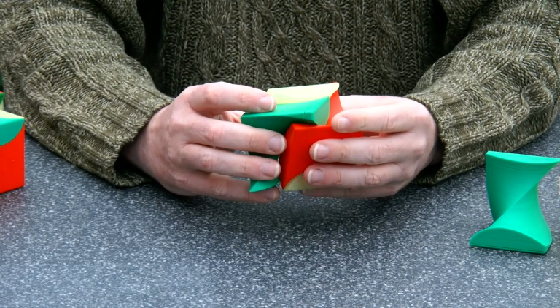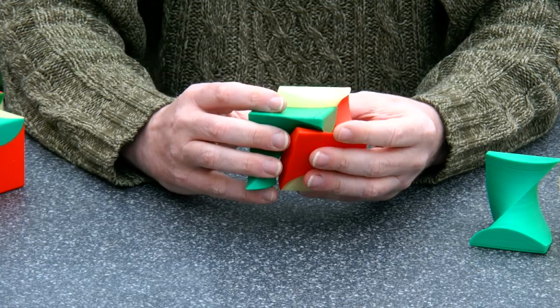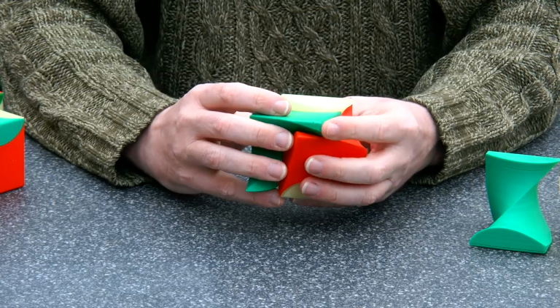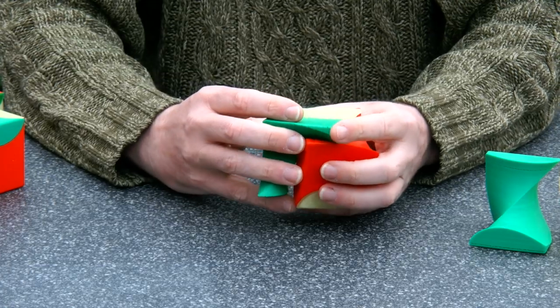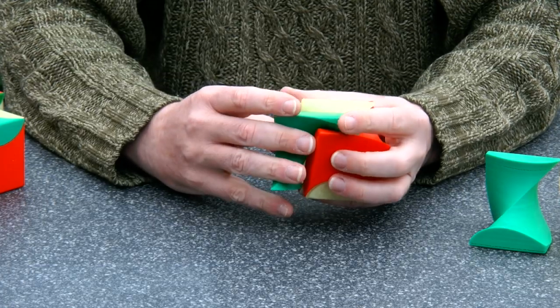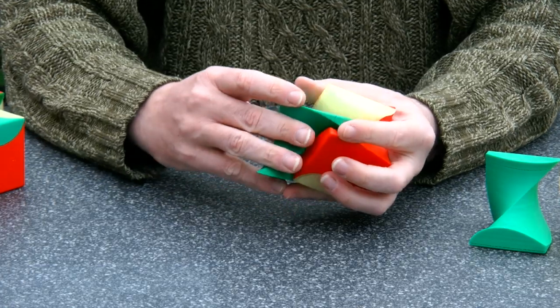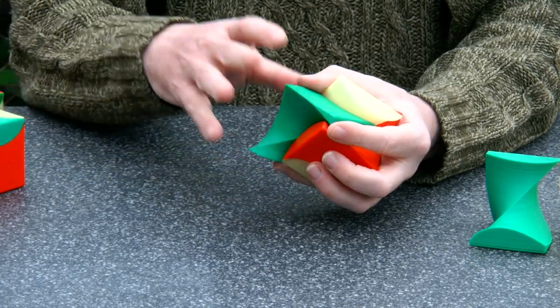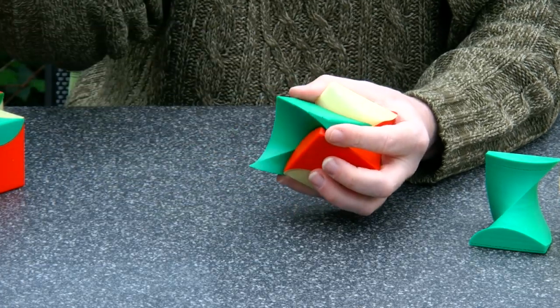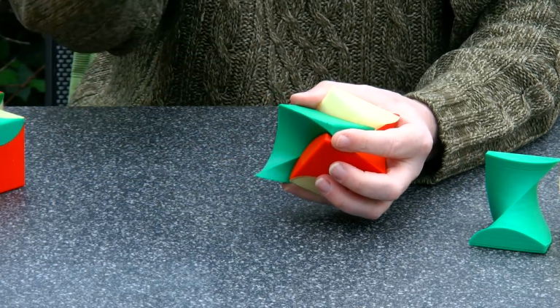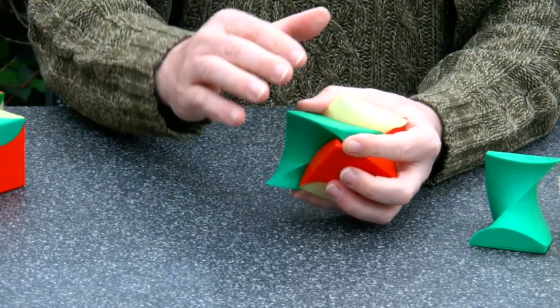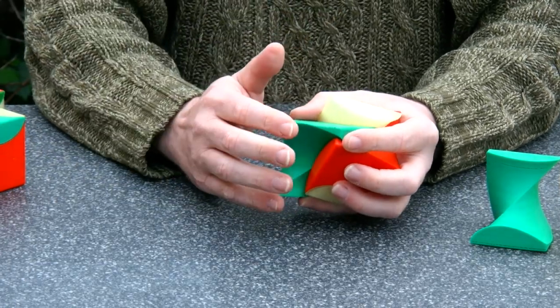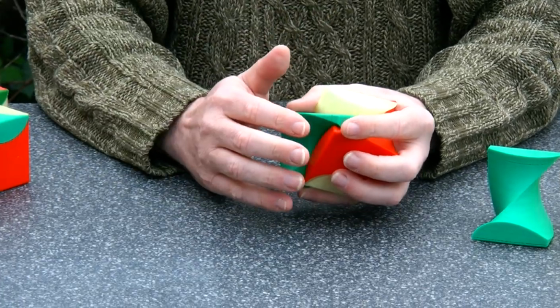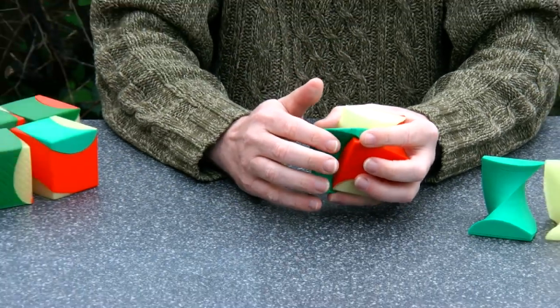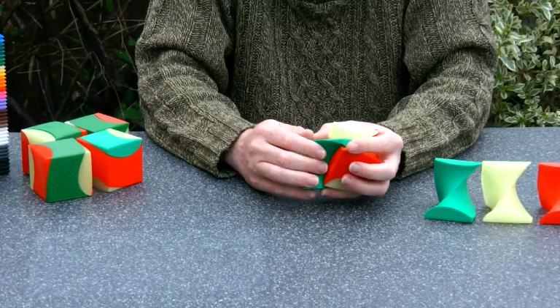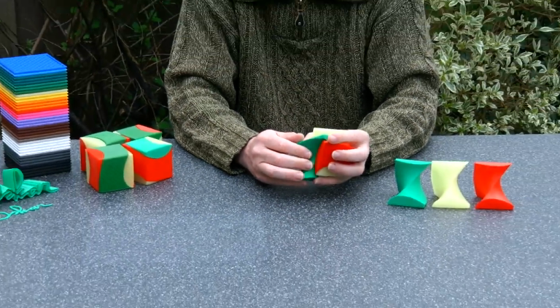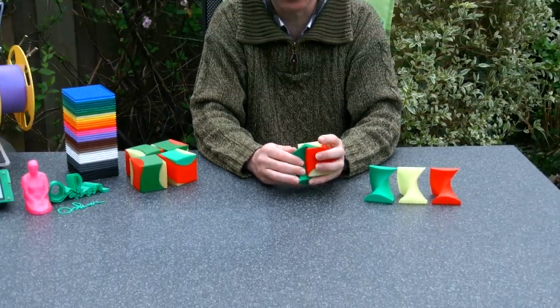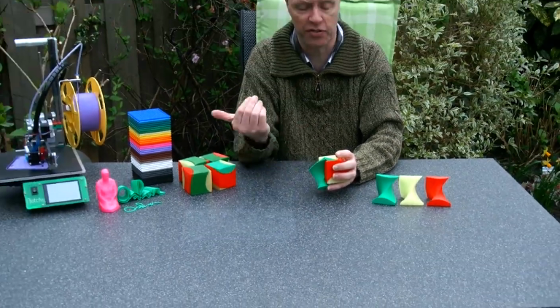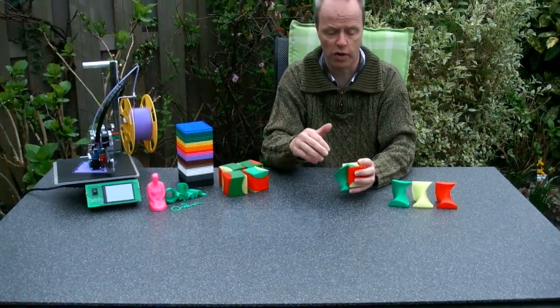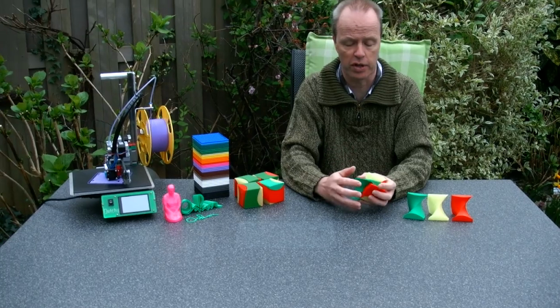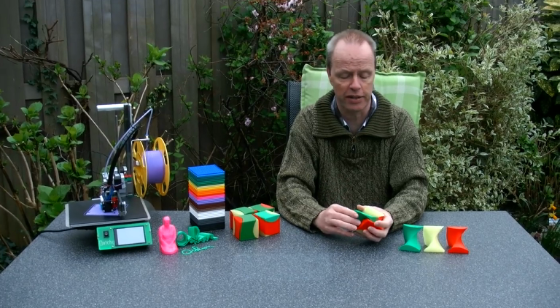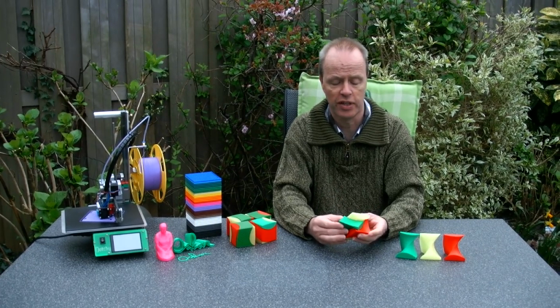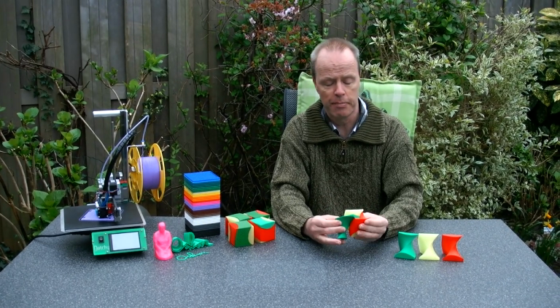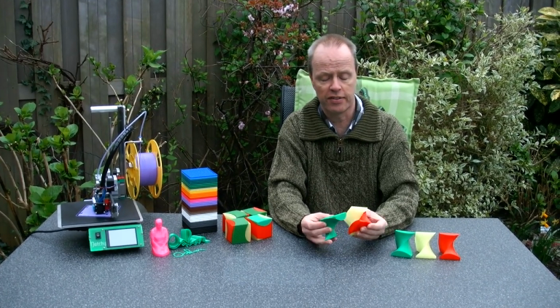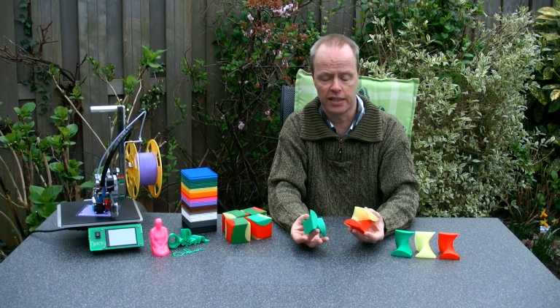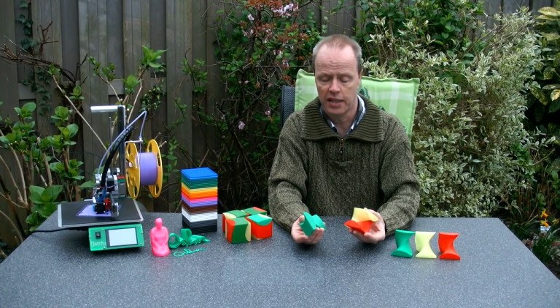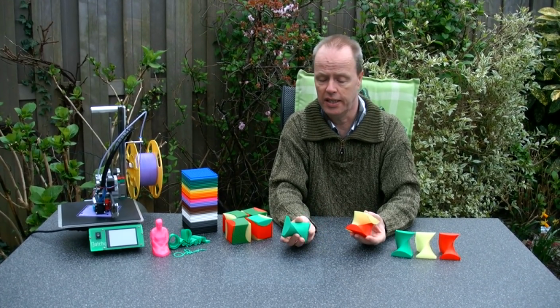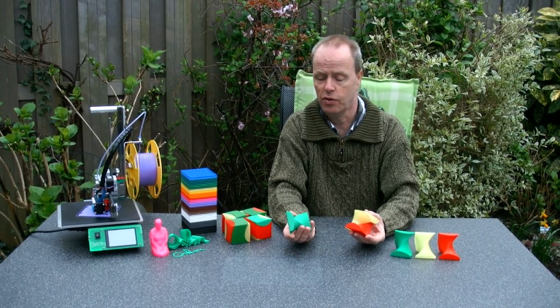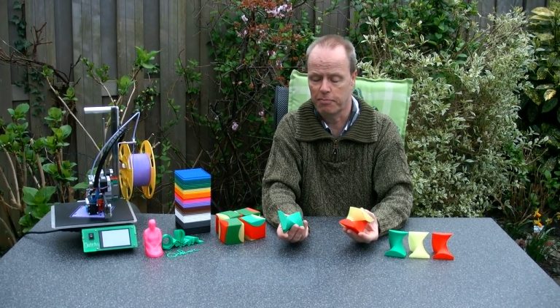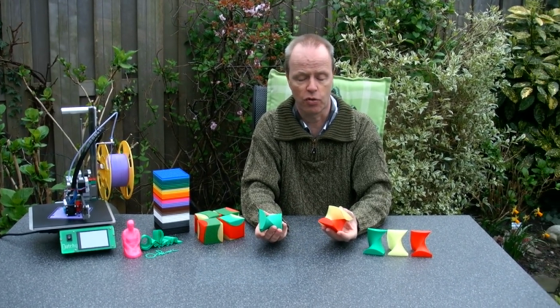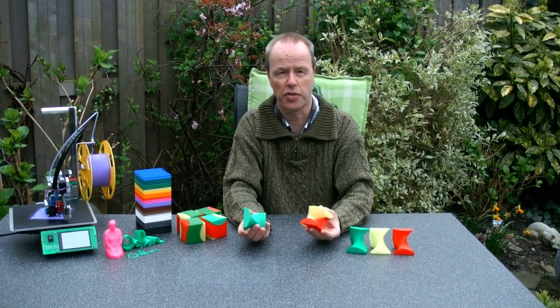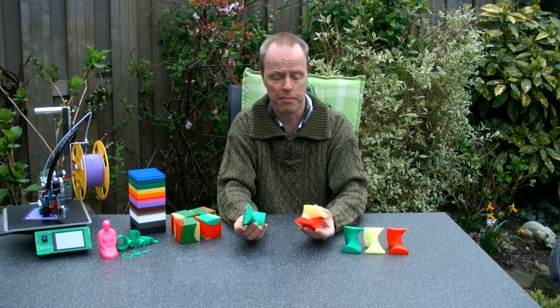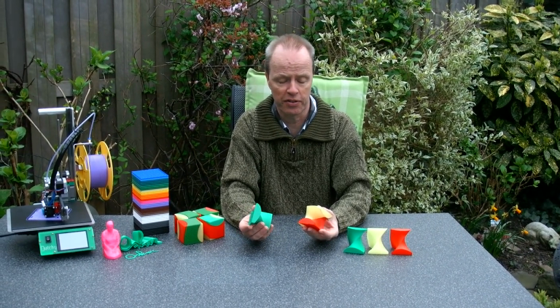As I said, I'm printing on my 3D printer. It's now working on a maze. But yeah, you can print it on your 3D printer.